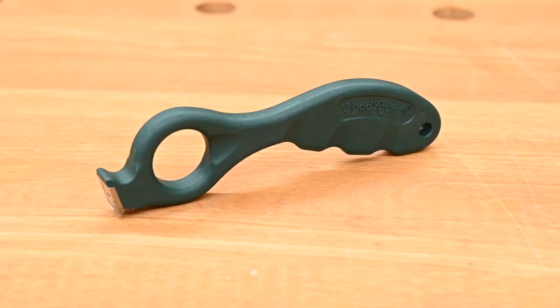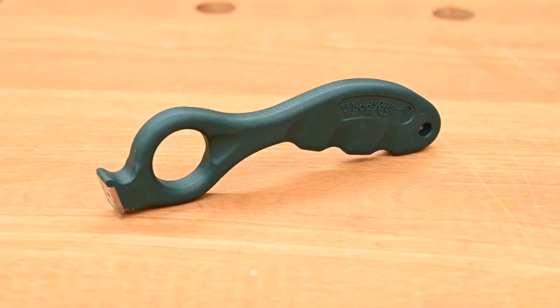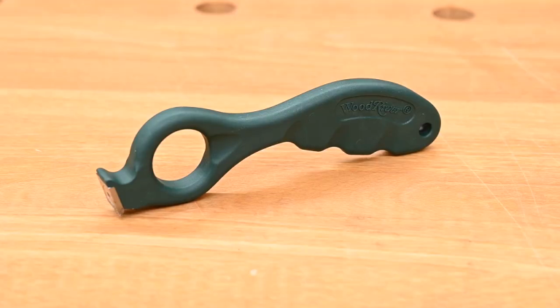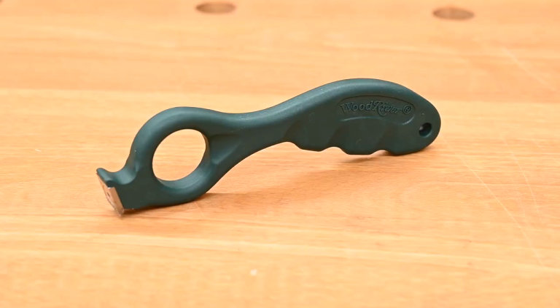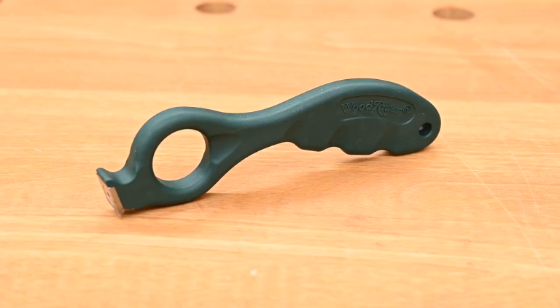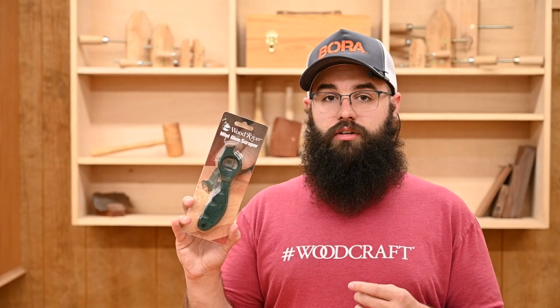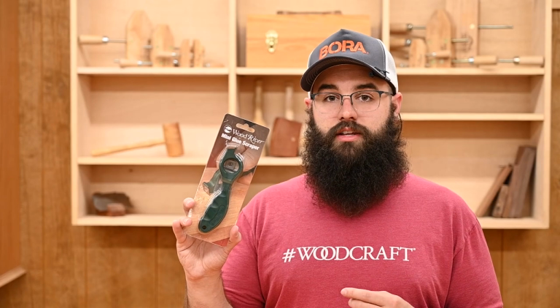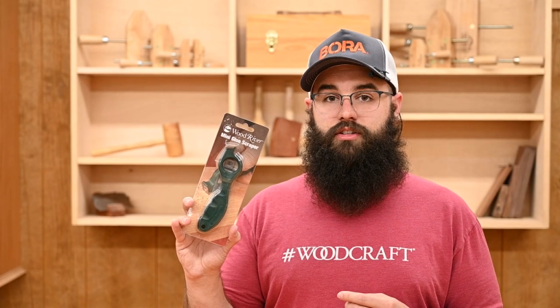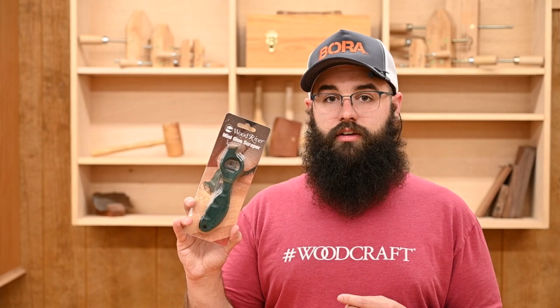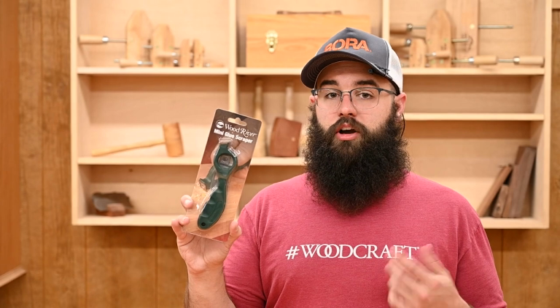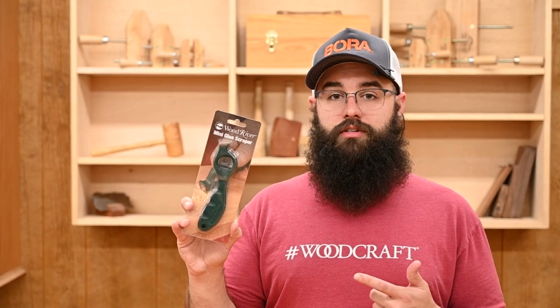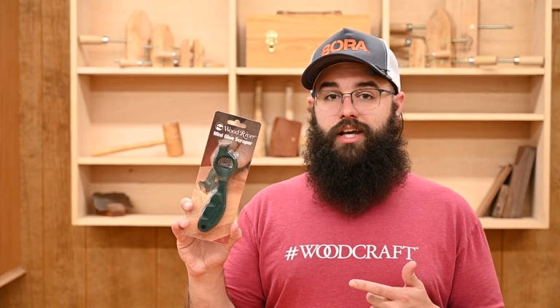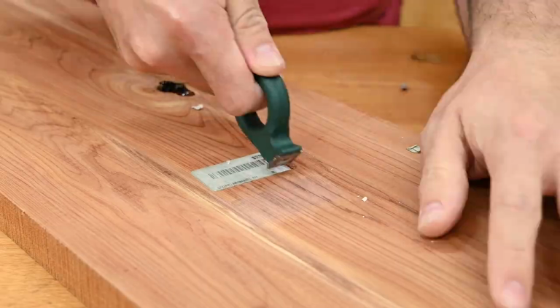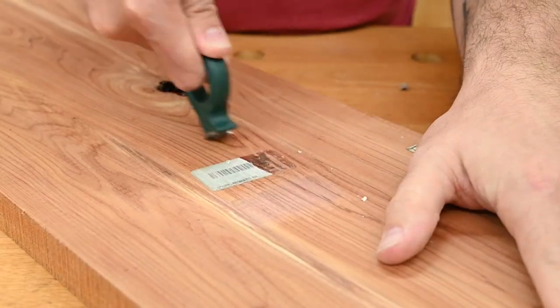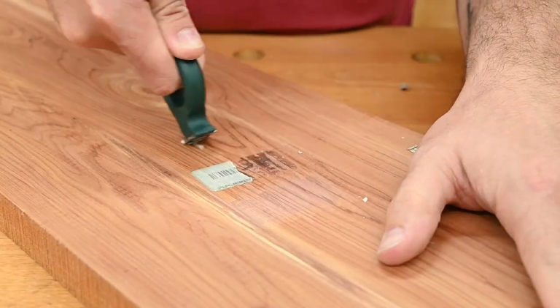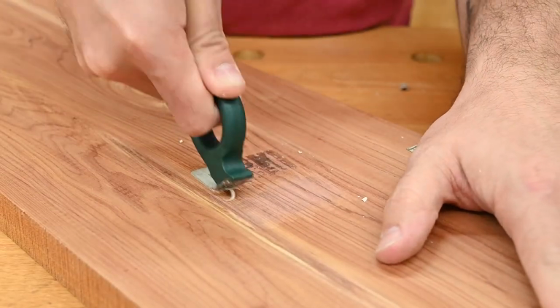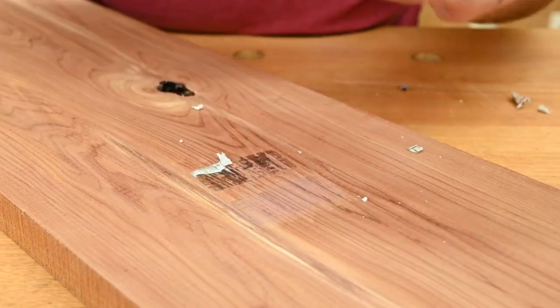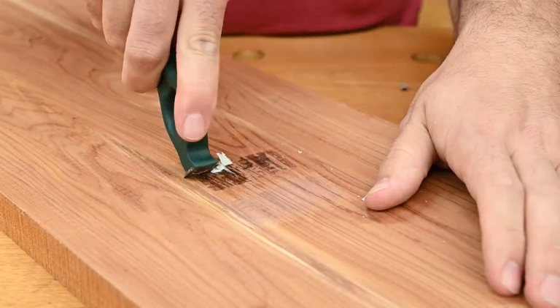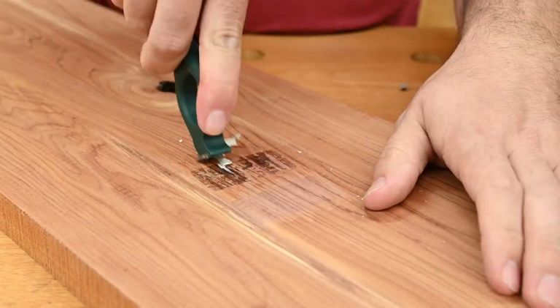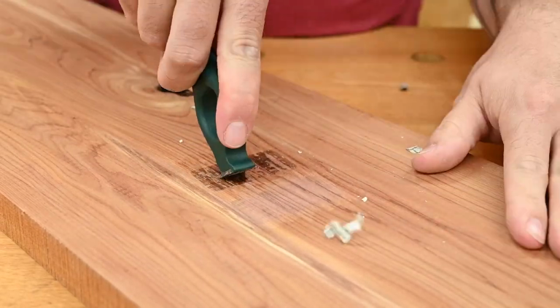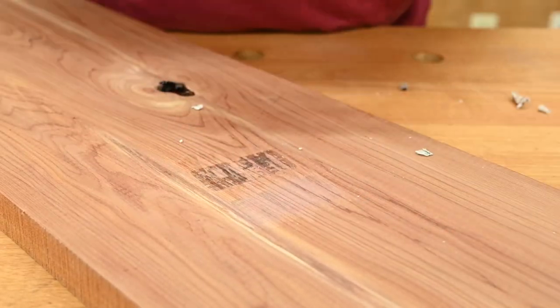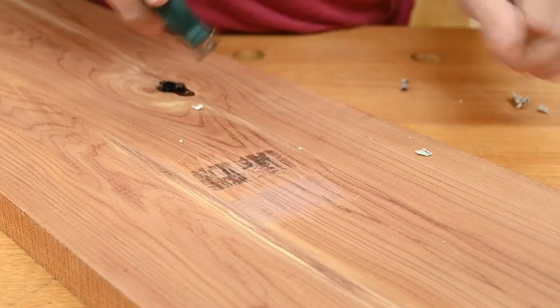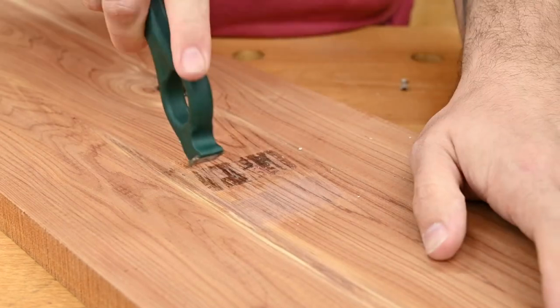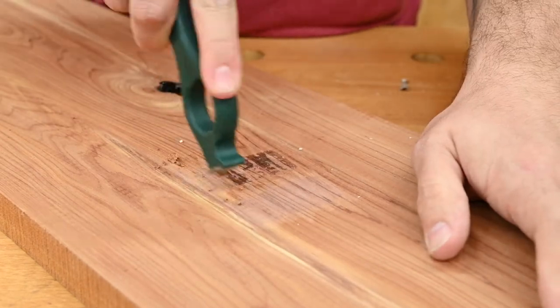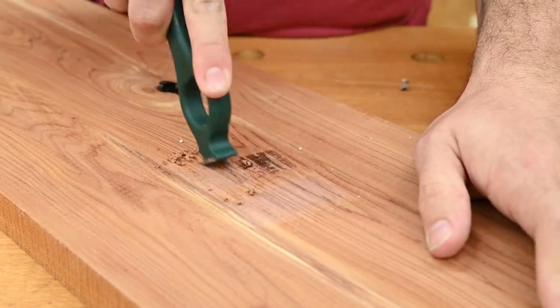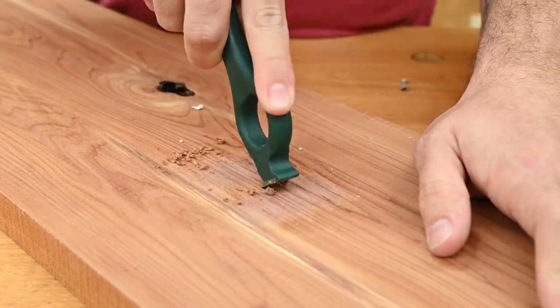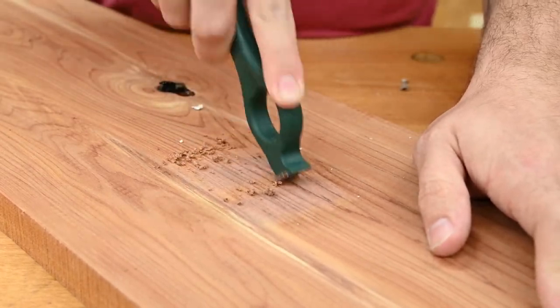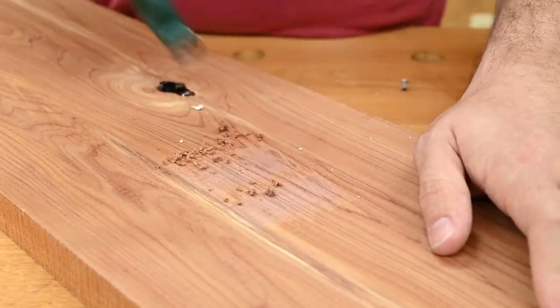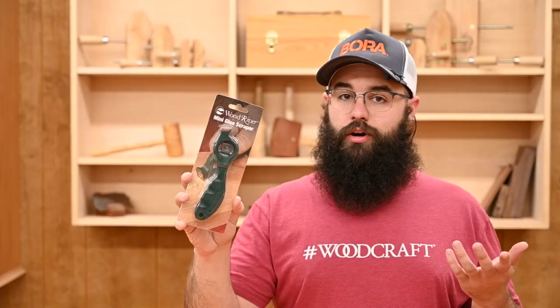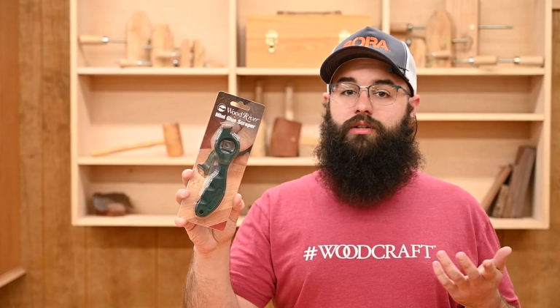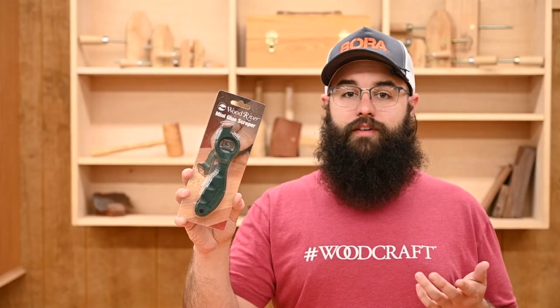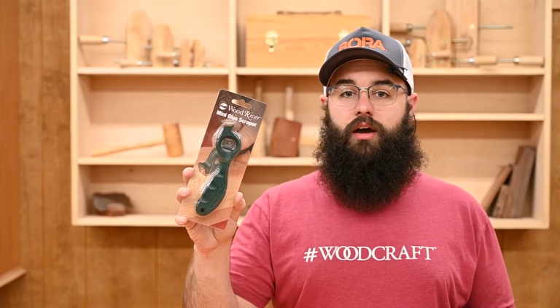It's just under 6½ inches long and a little less than a half an inch thick. The carbide cutters are 19/32 inches square and held in place by a hex screw. If you'd like to pick up one of these for yourself, head over to your local Woodcraft store or online to woodcraft.com.